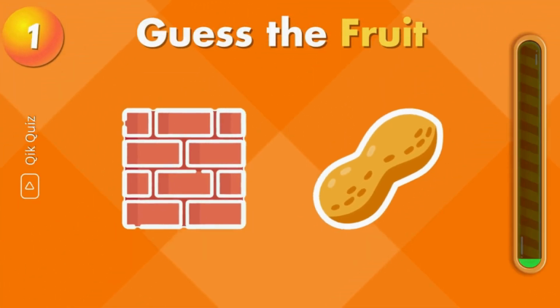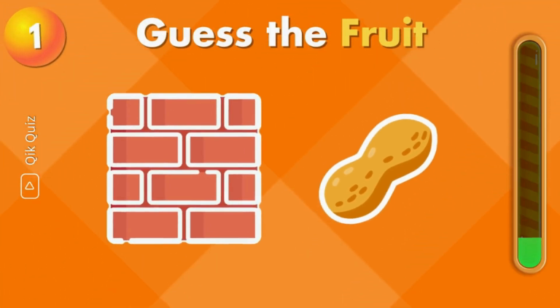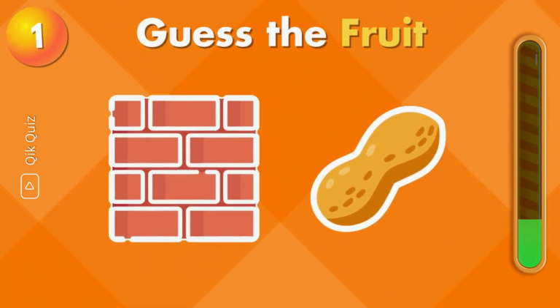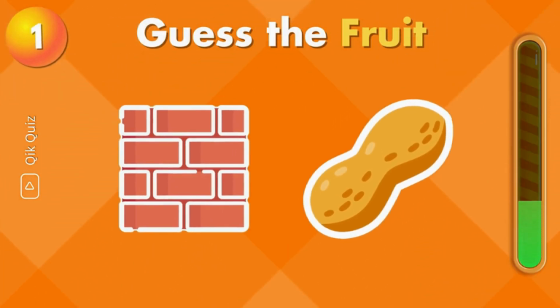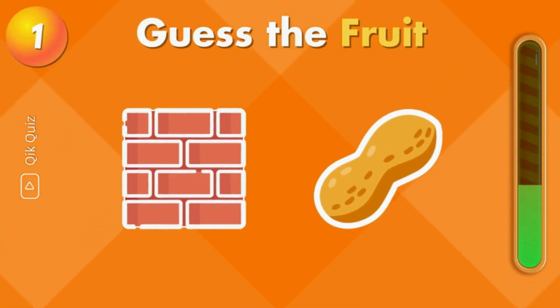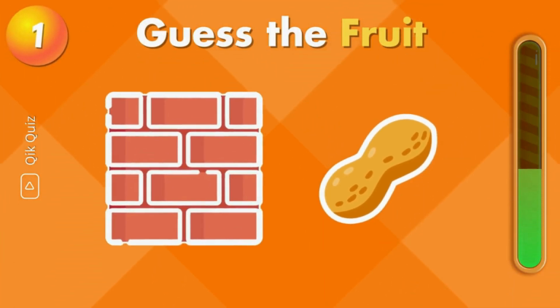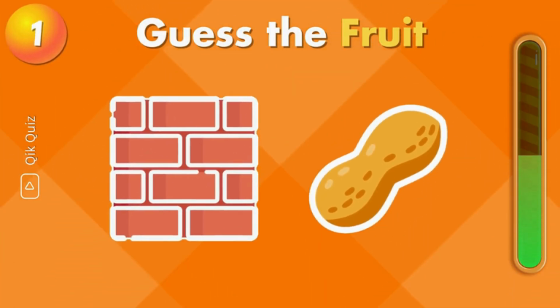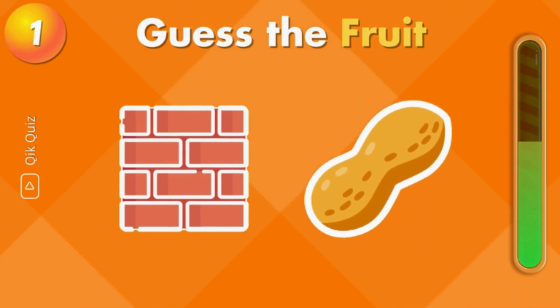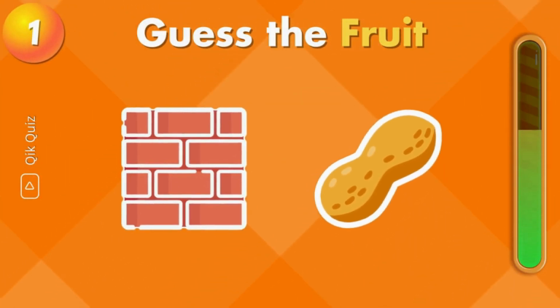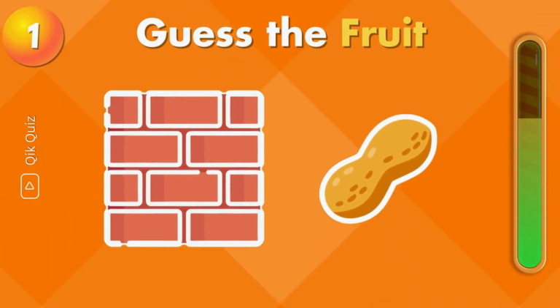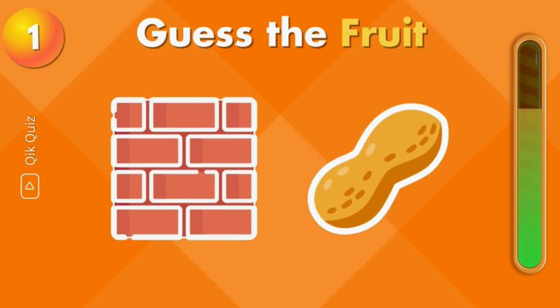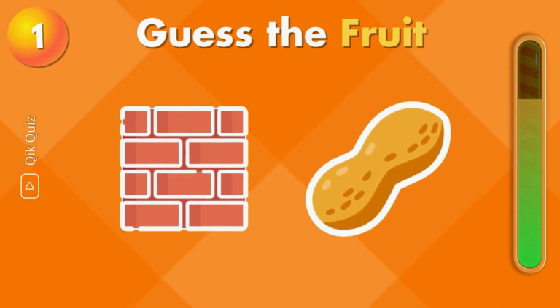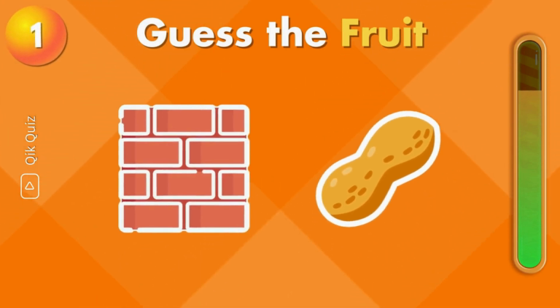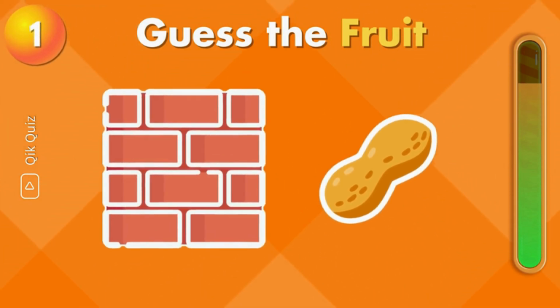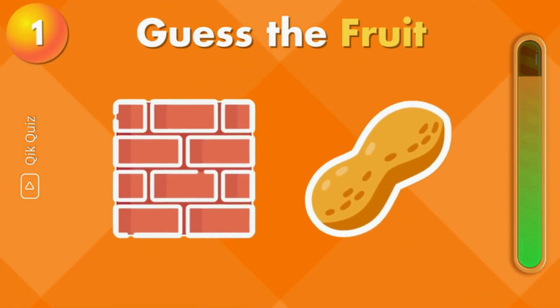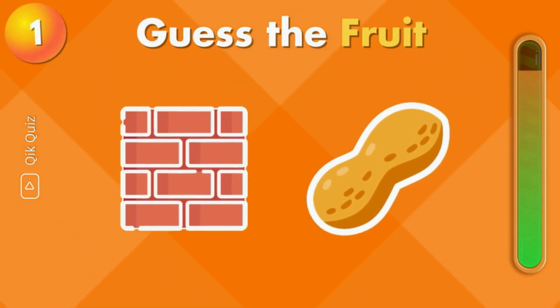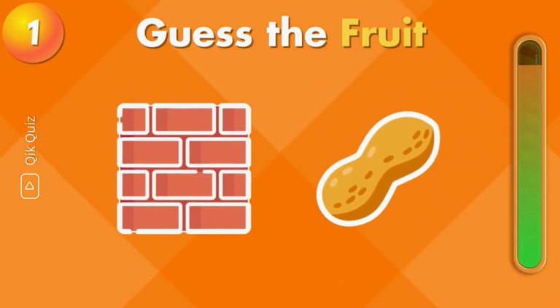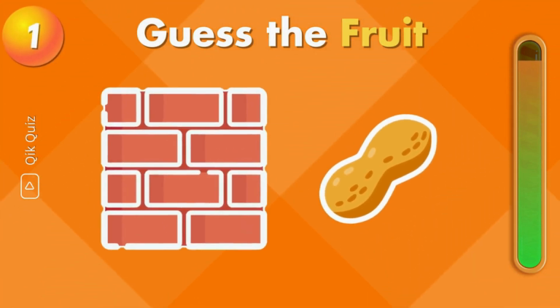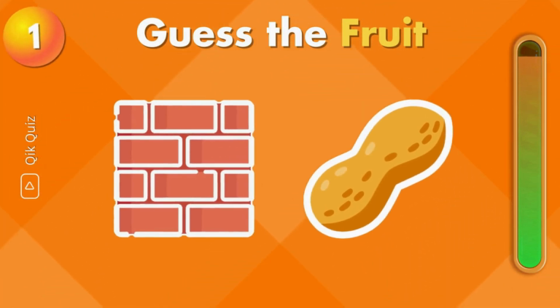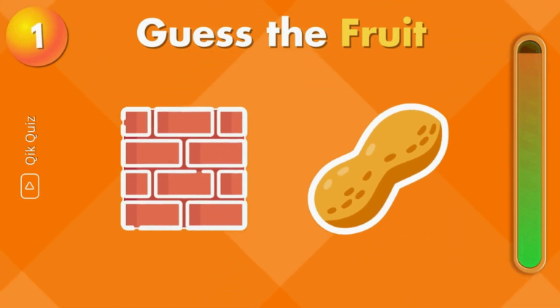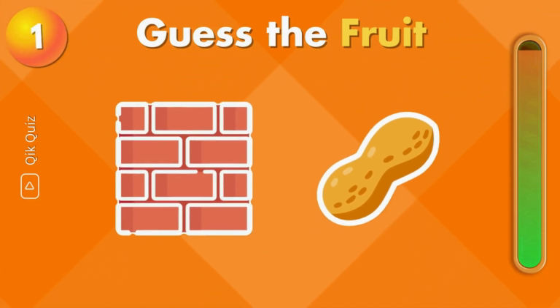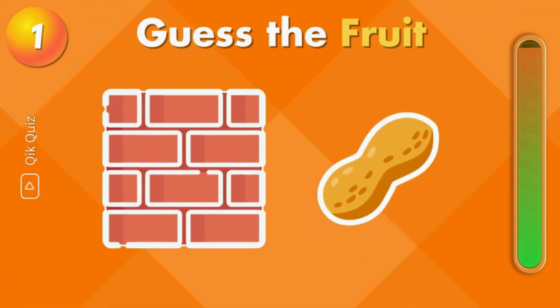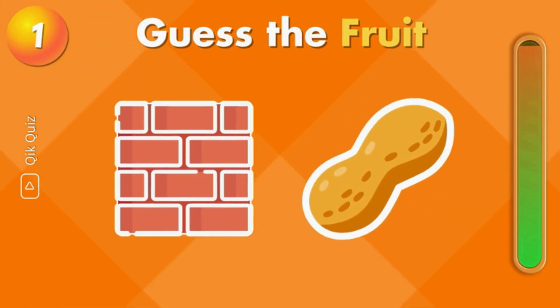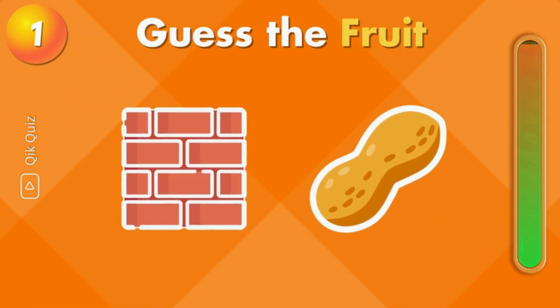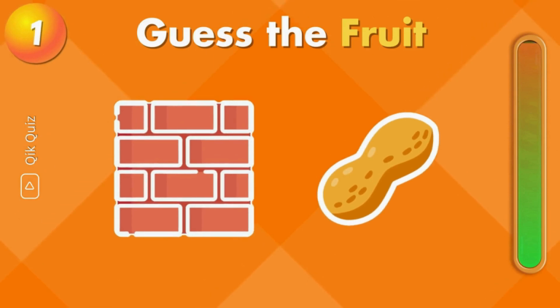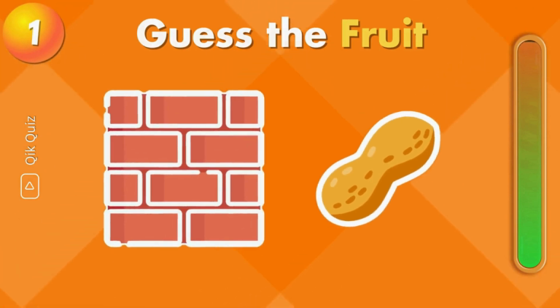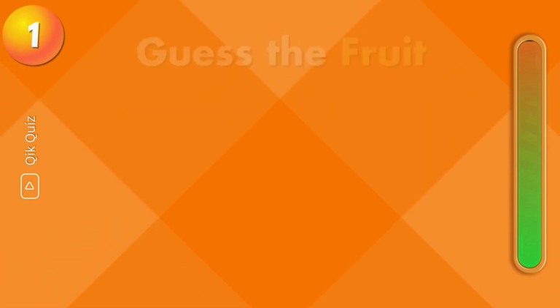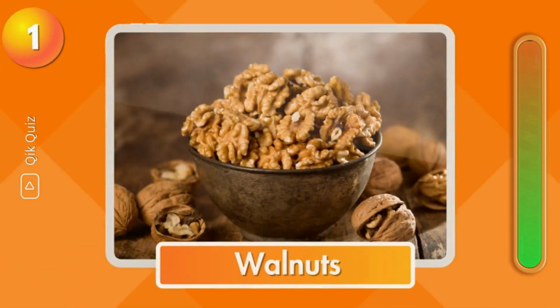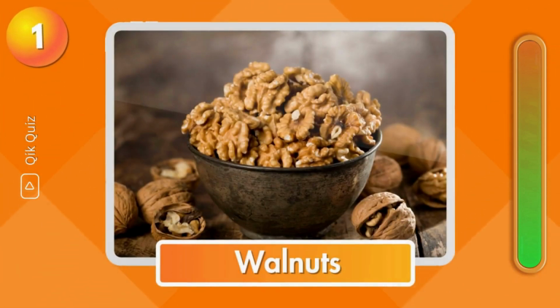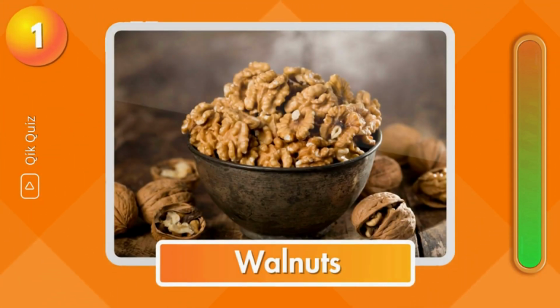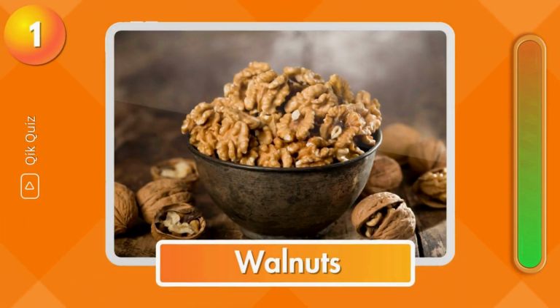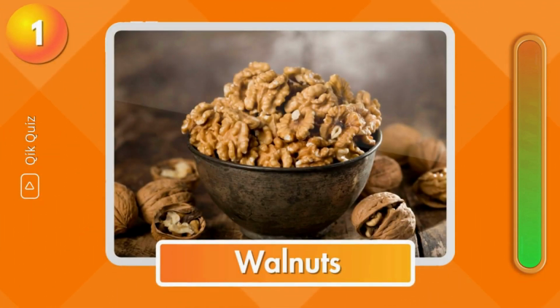Can you guess this fruit? You are correct. It's walnuts.